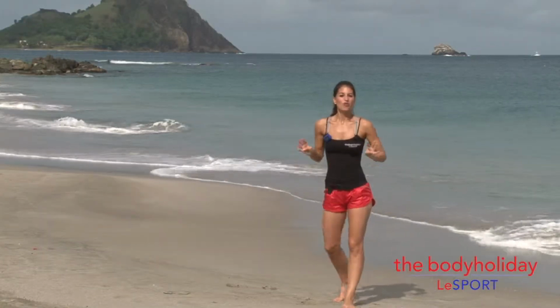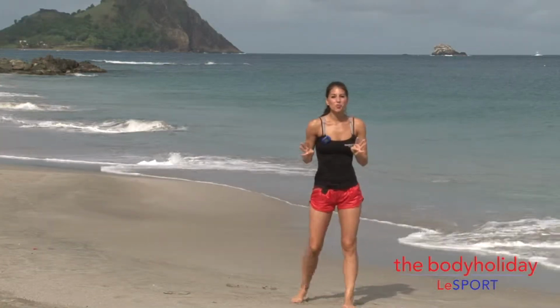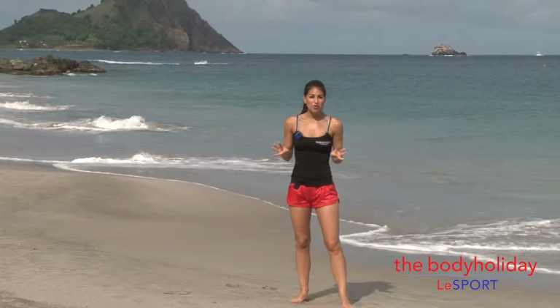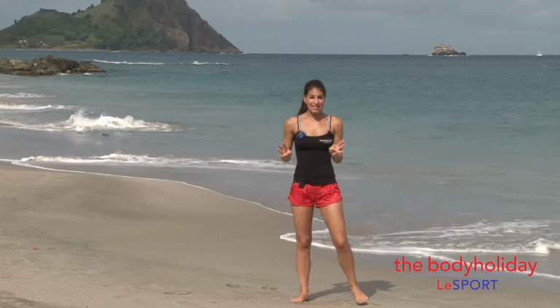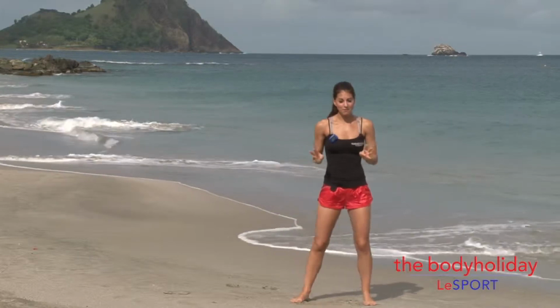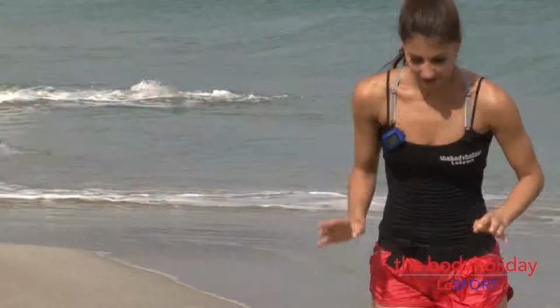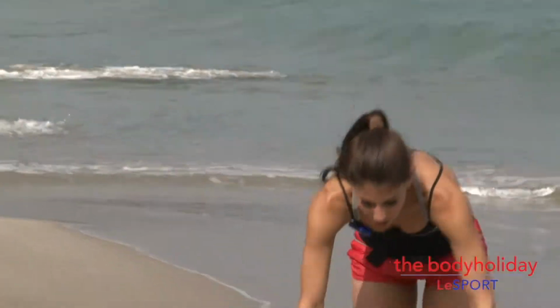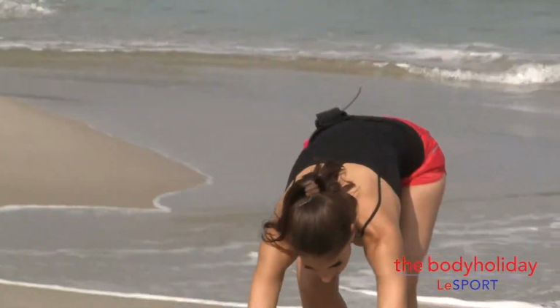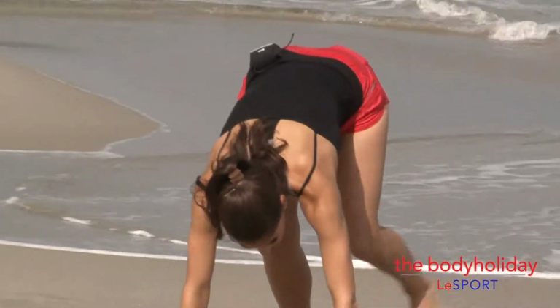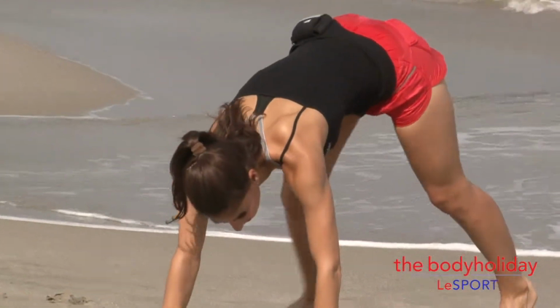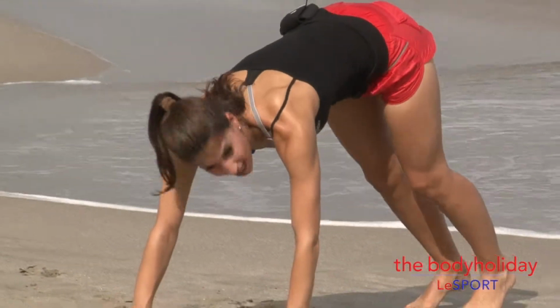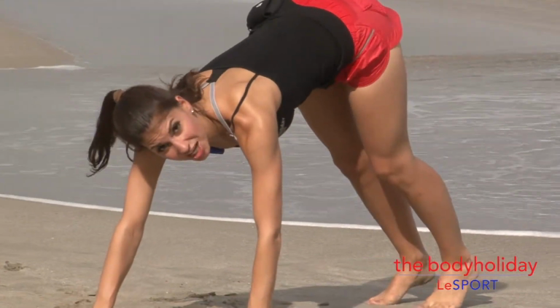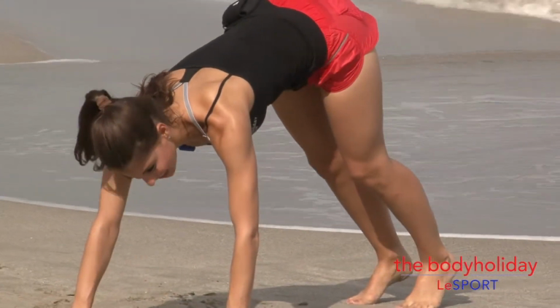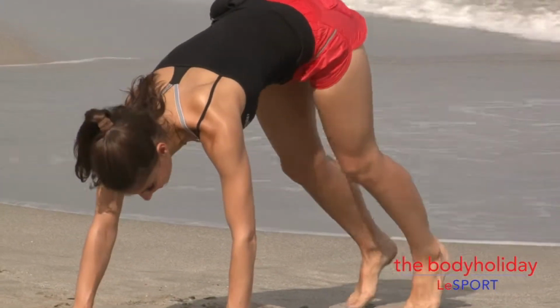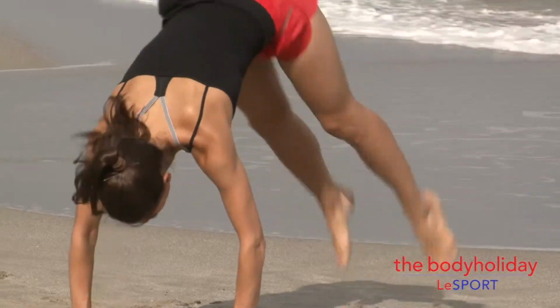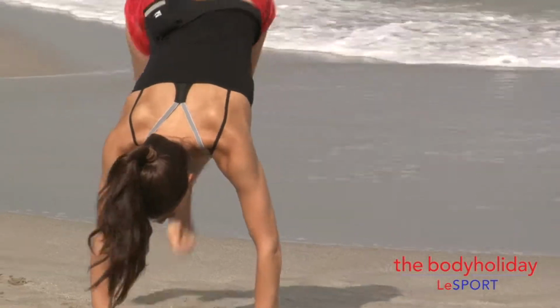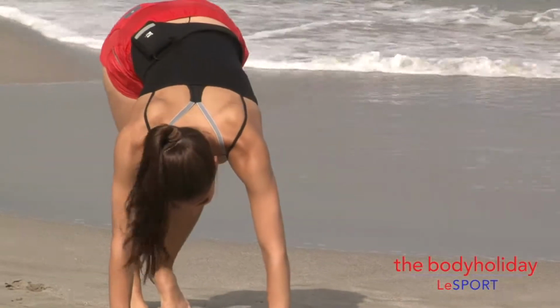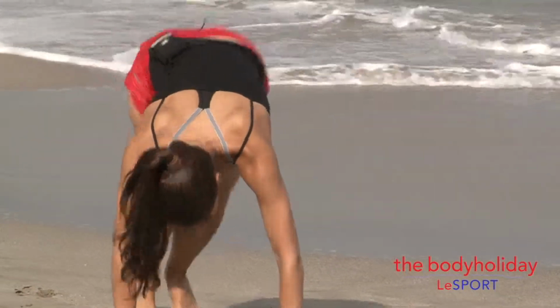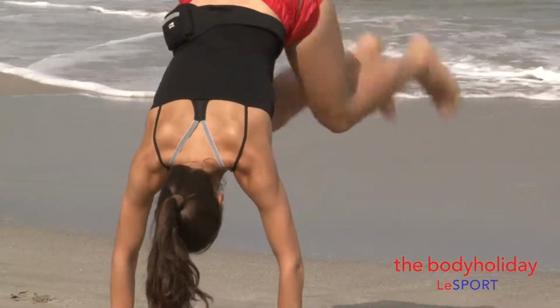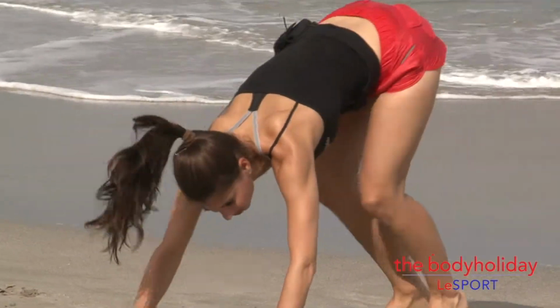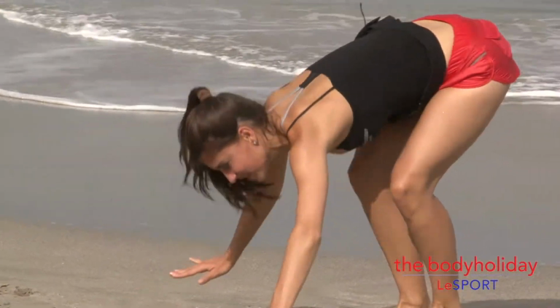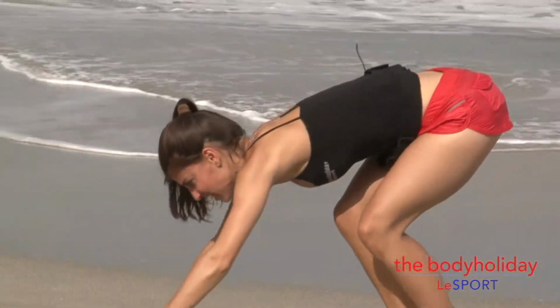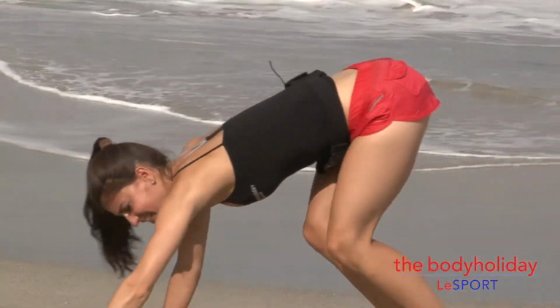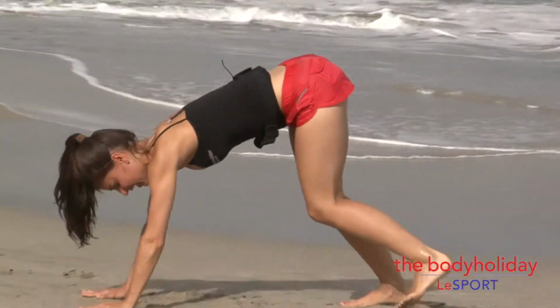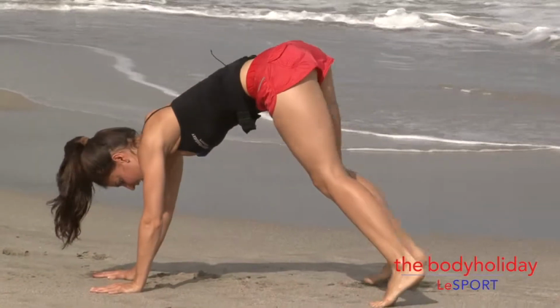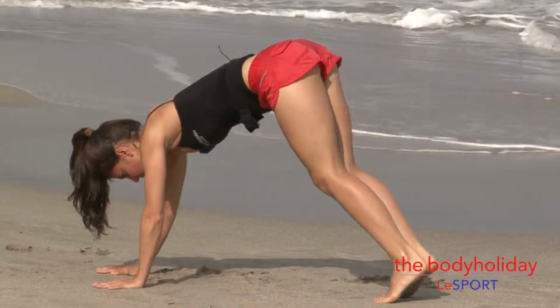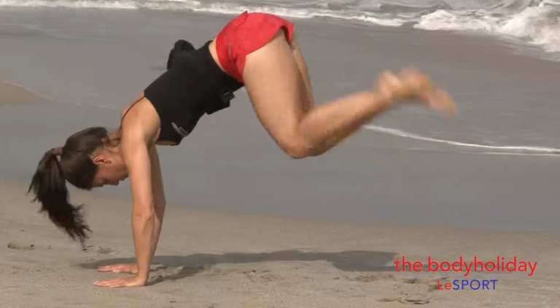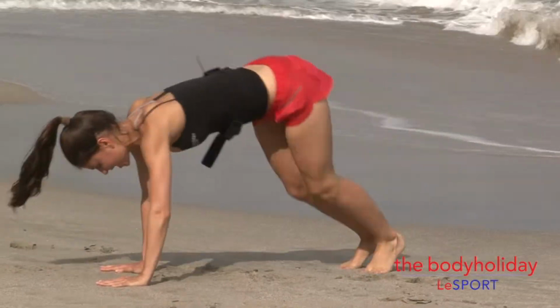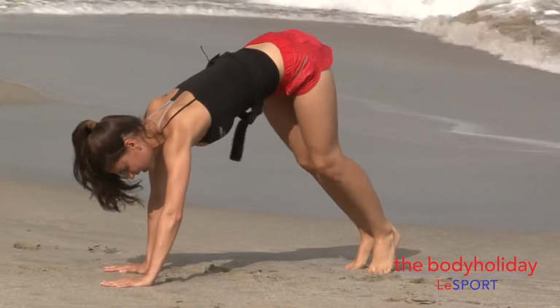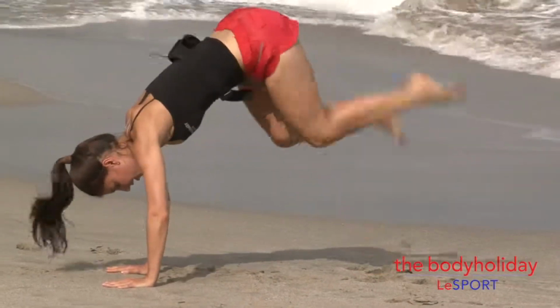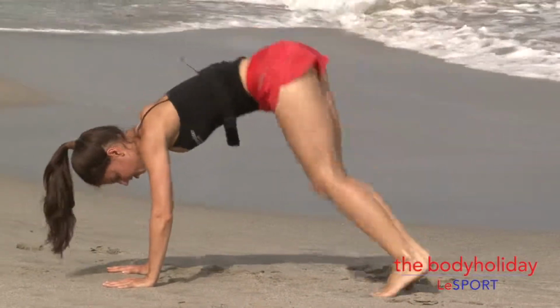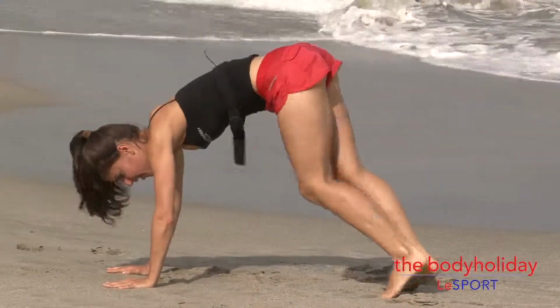Fourth move are bunny hops. You come down and jump to the side. One, two — from the side it looks like this. One, two.